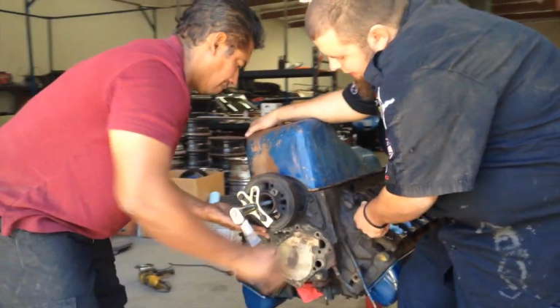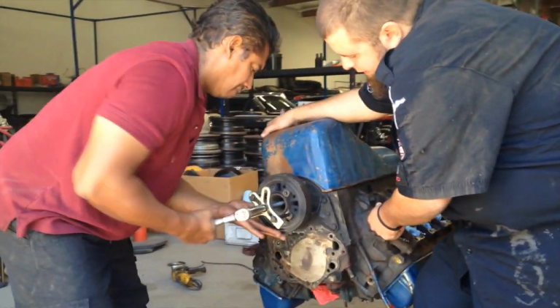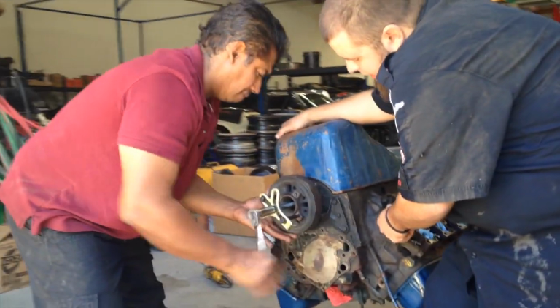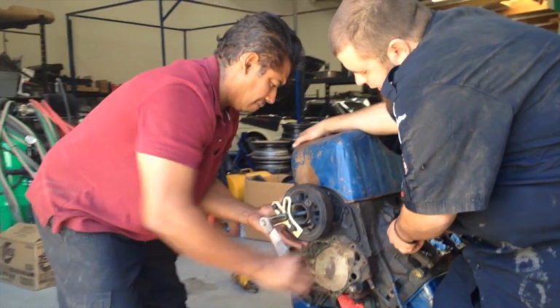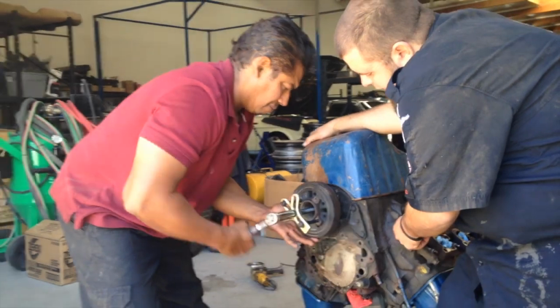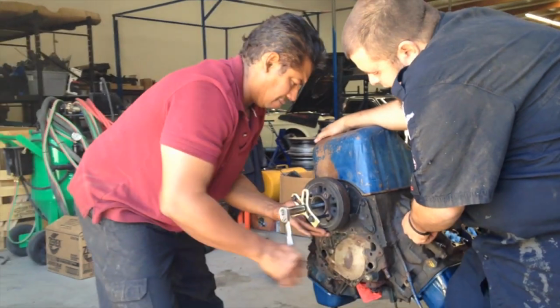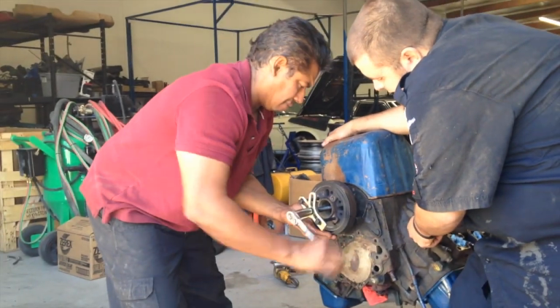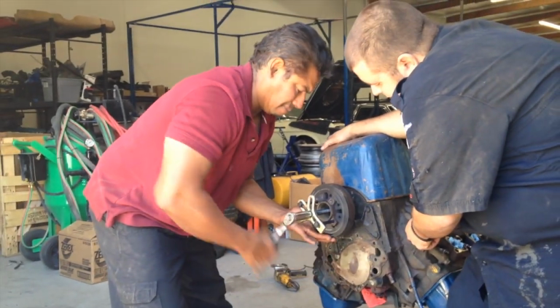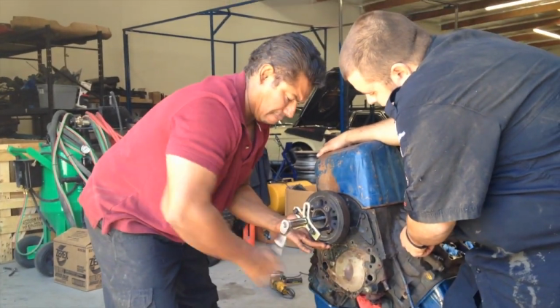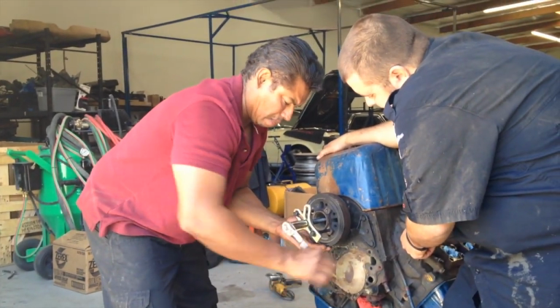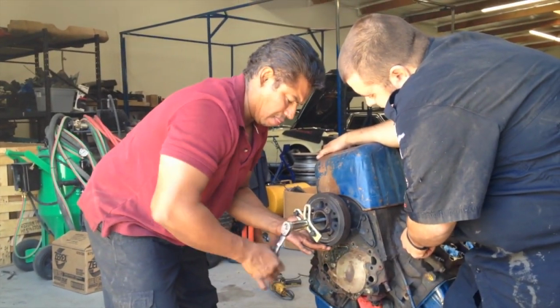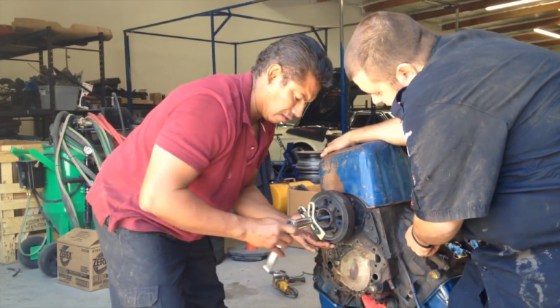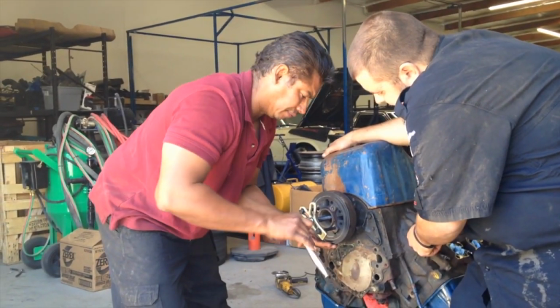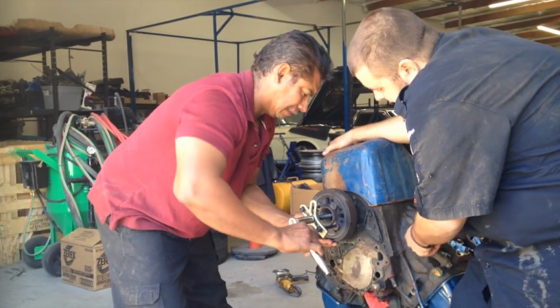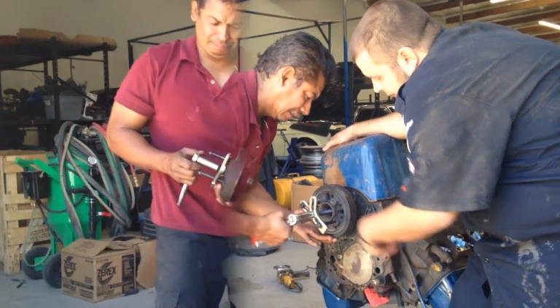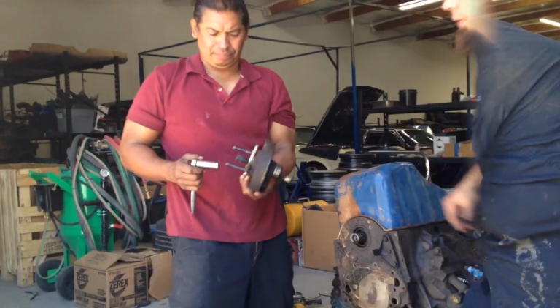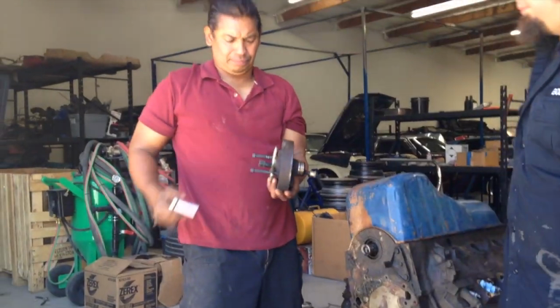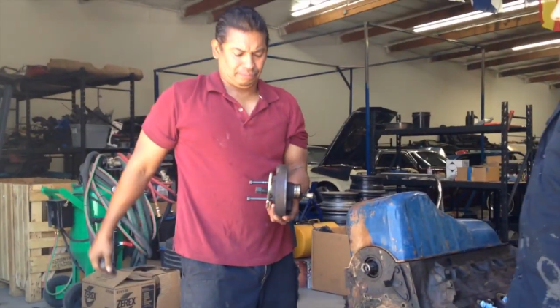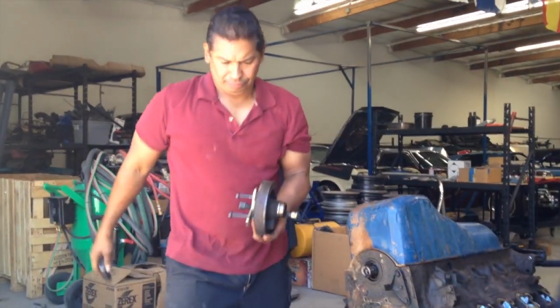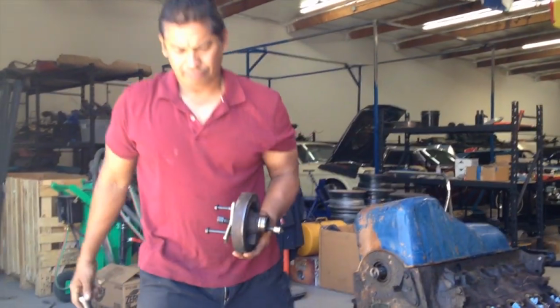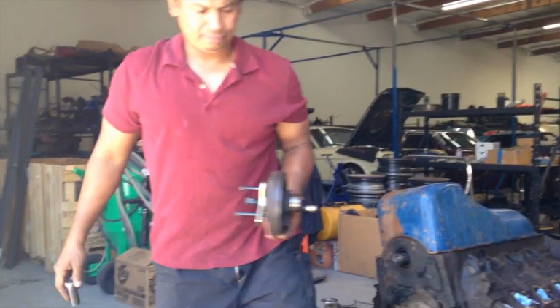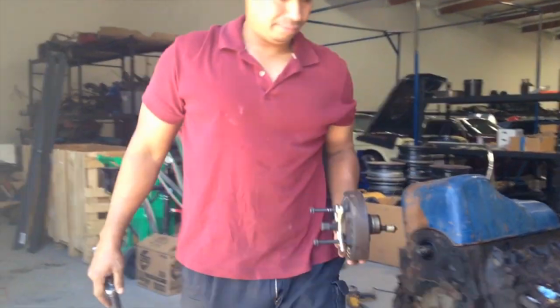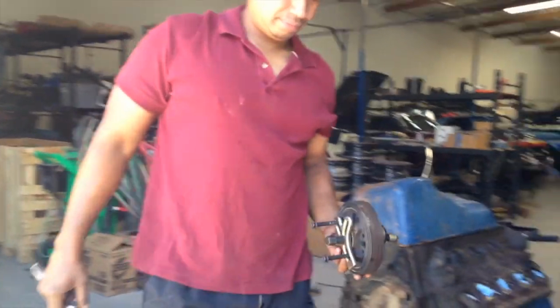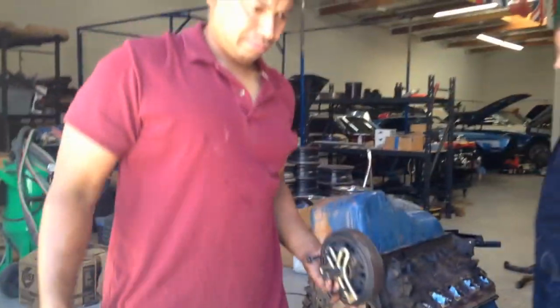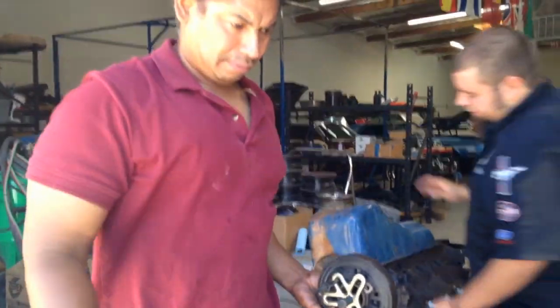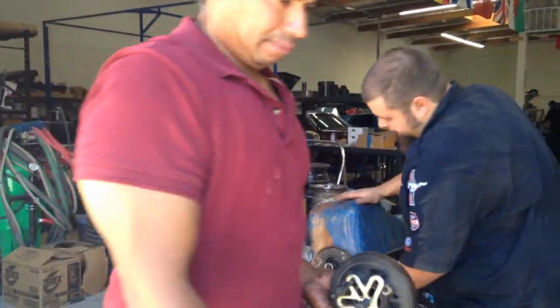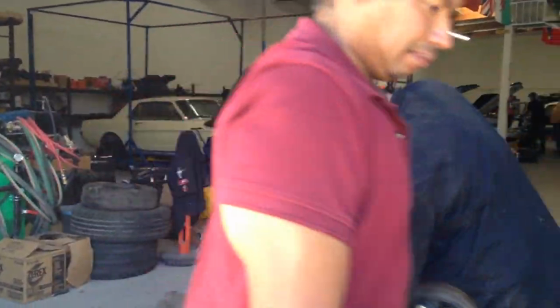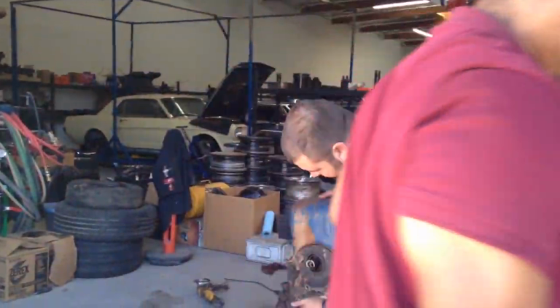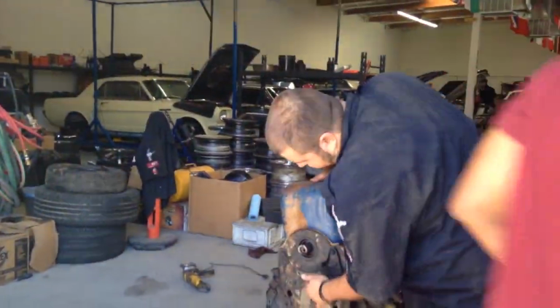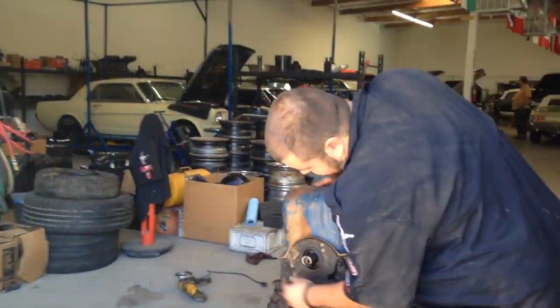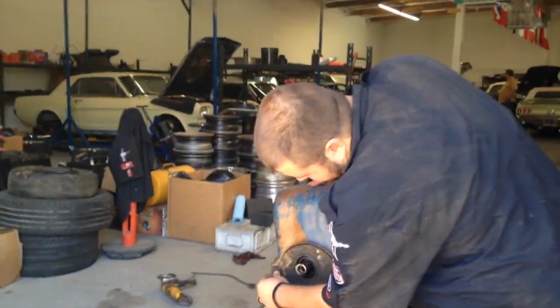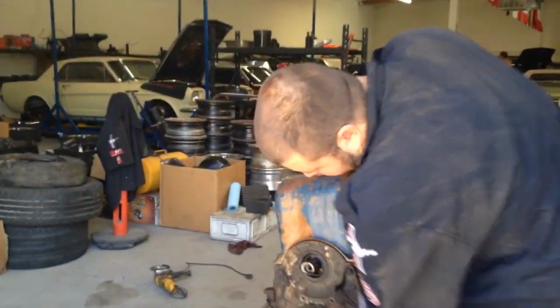And we are almost there. The balancer is off. Carlos is going to pull this timing cover.